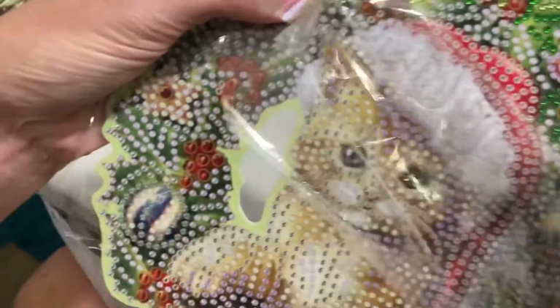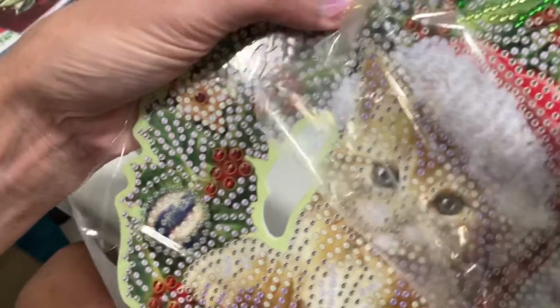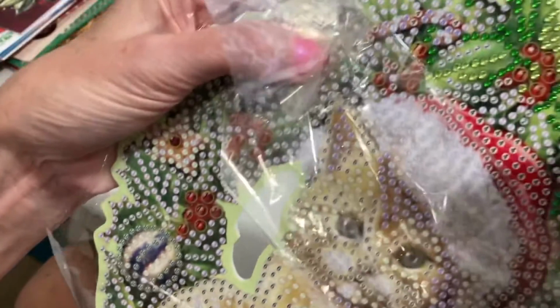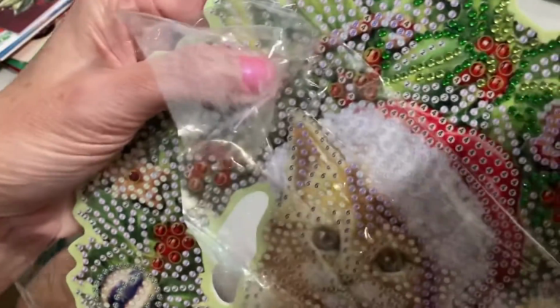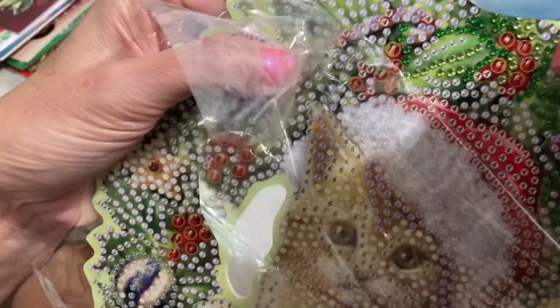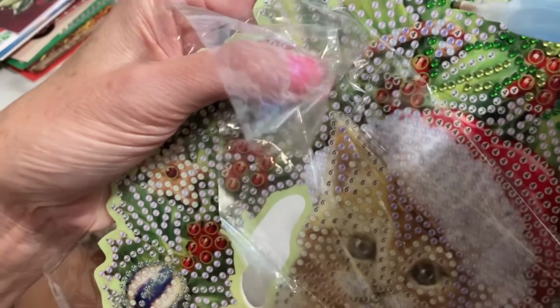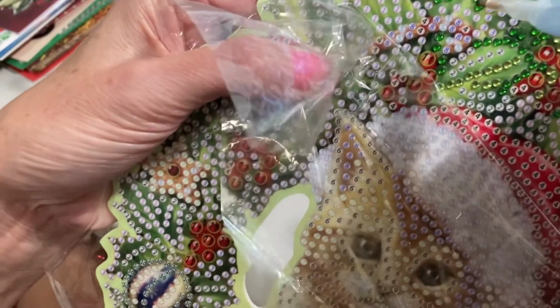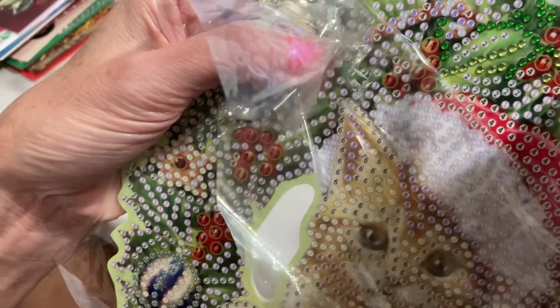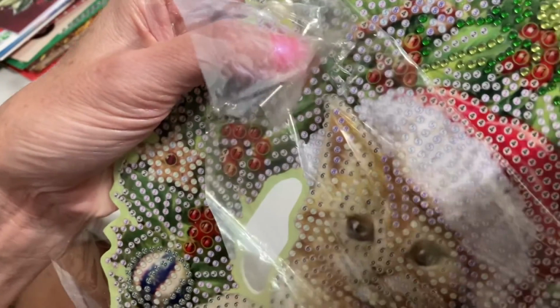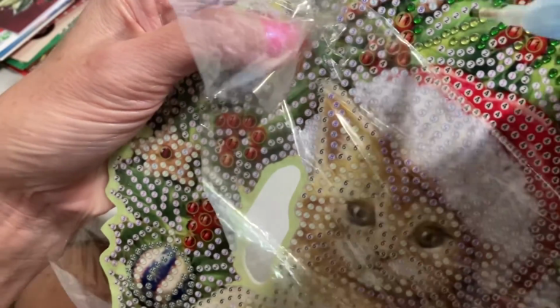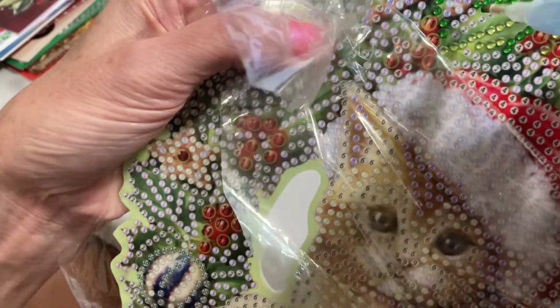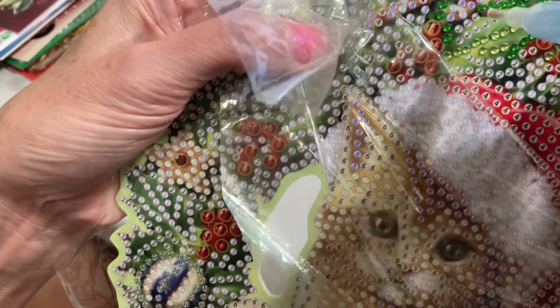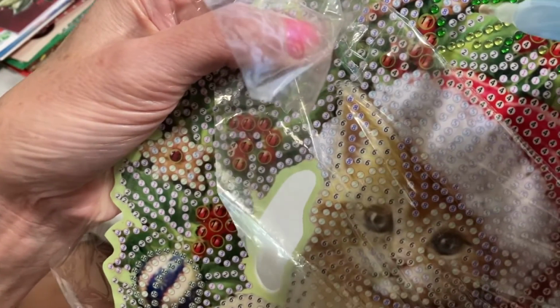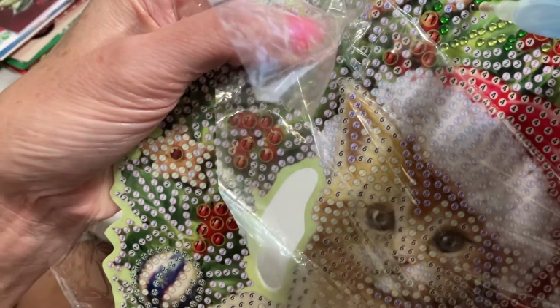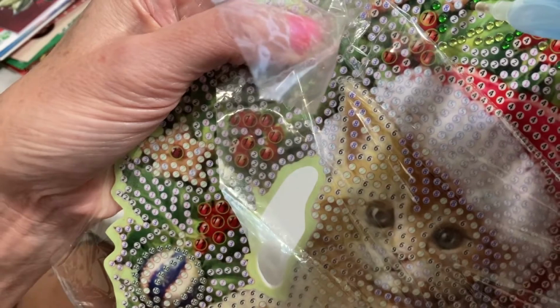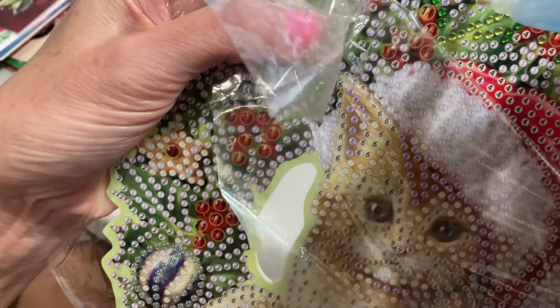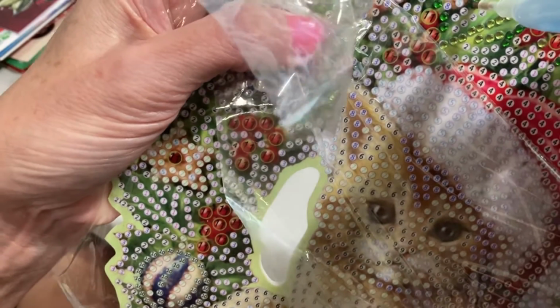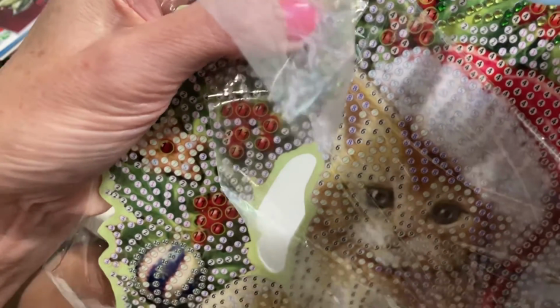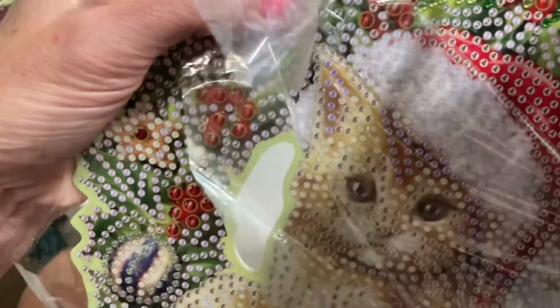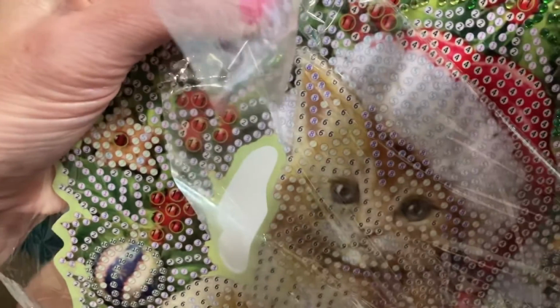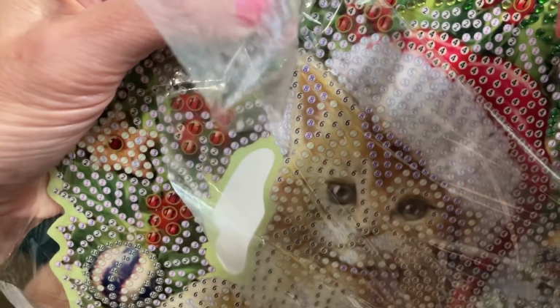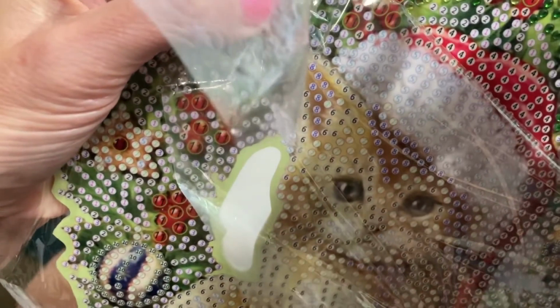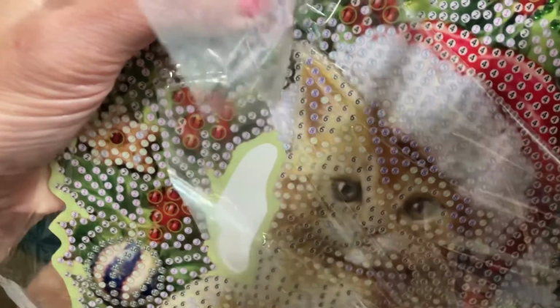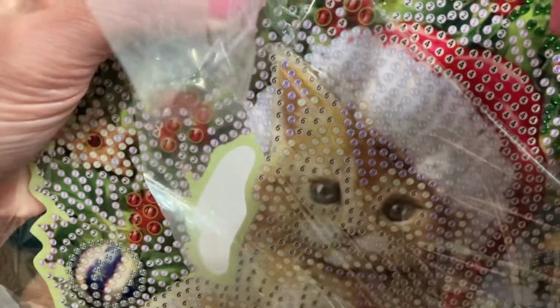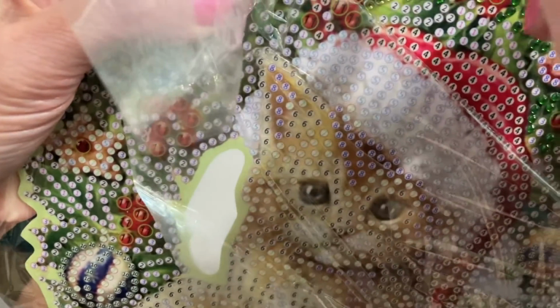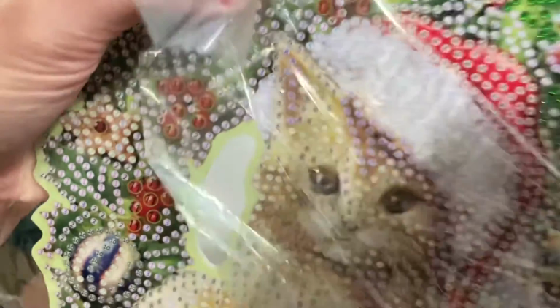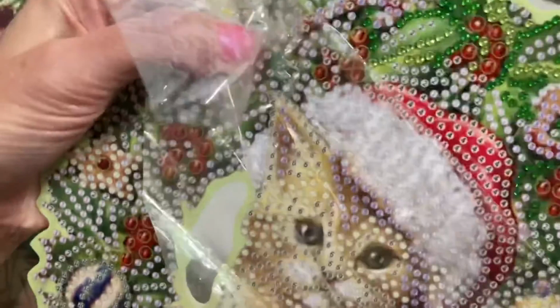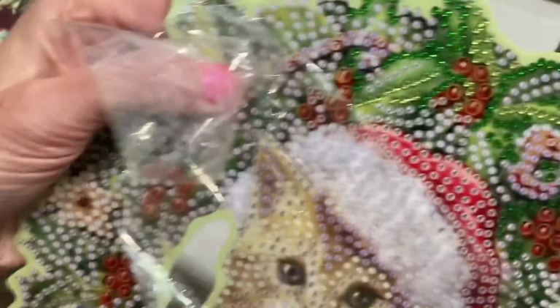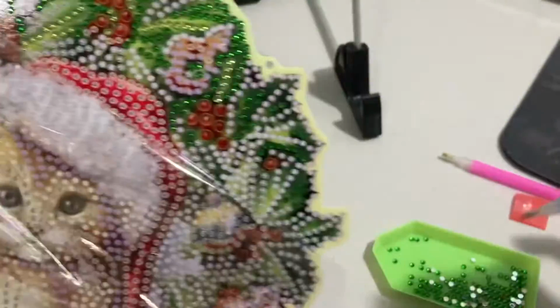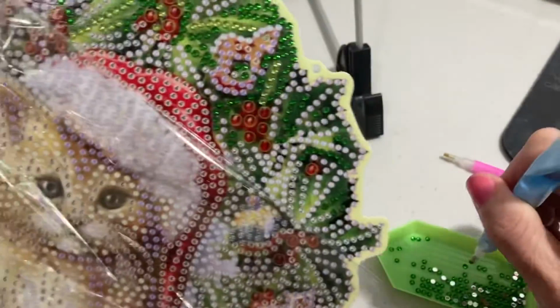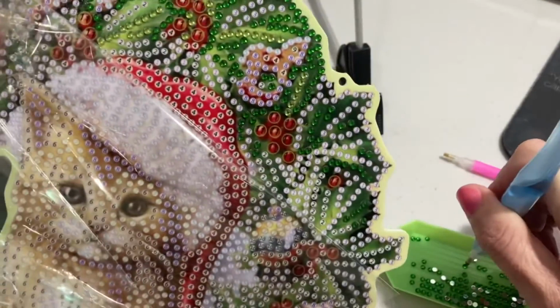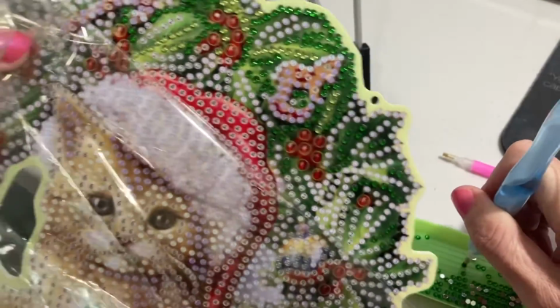And you'll find a number two. There's one right there, and you just put it right. I kind of got that on top of the other one, but there you go. Get another one.